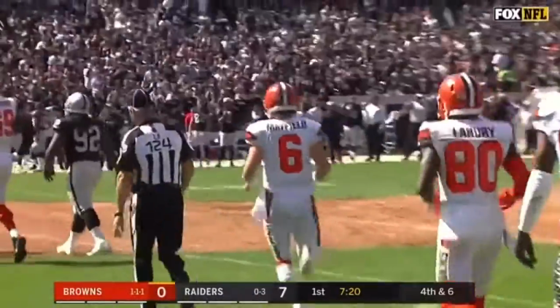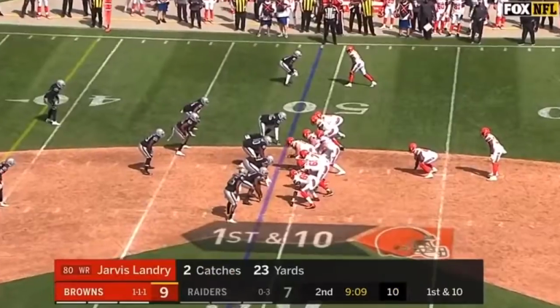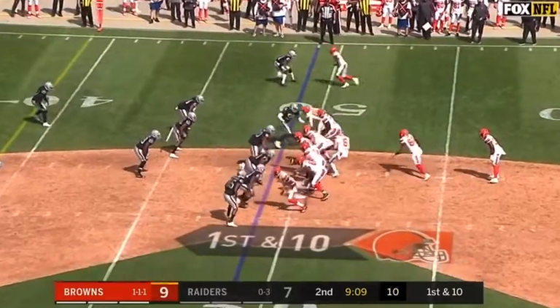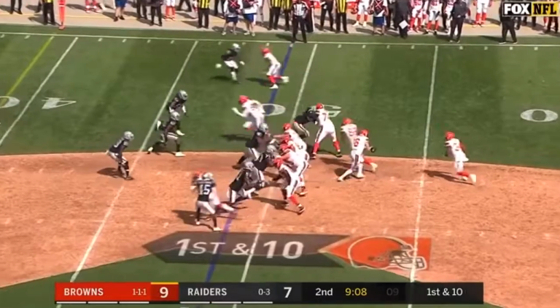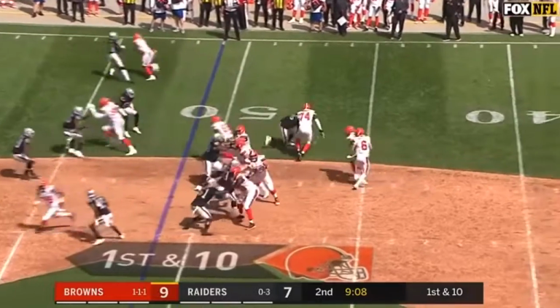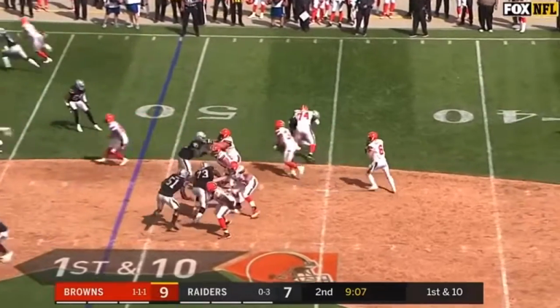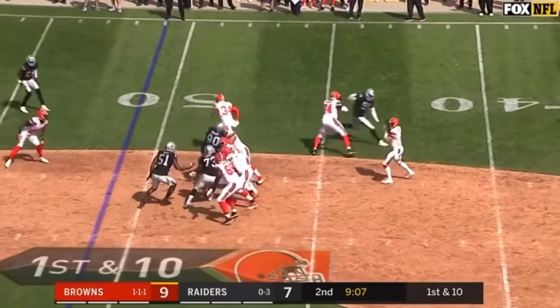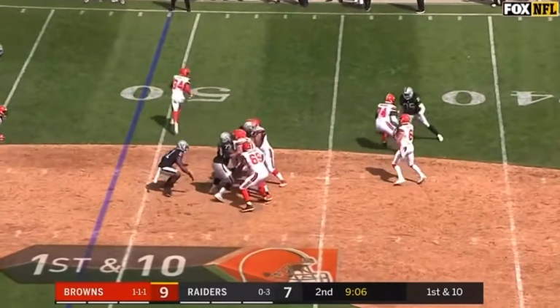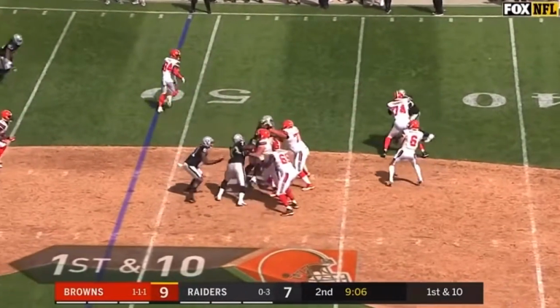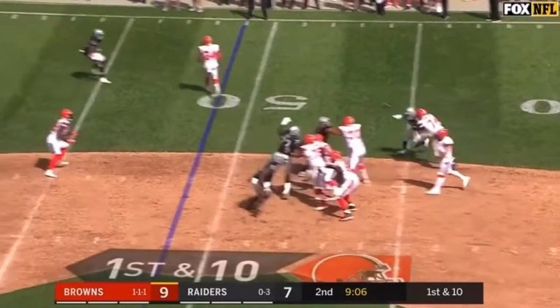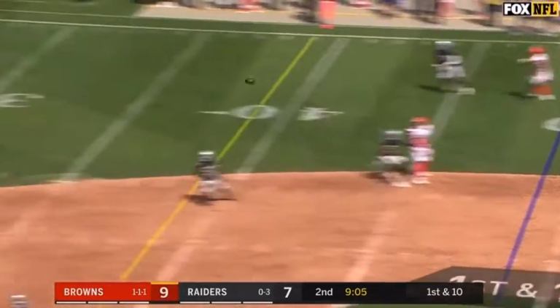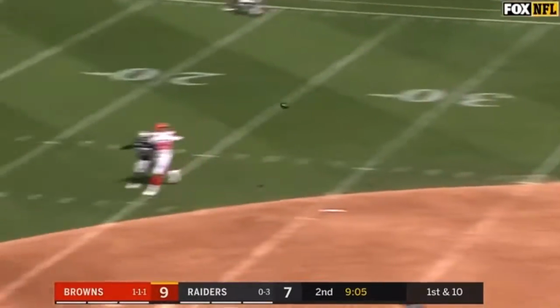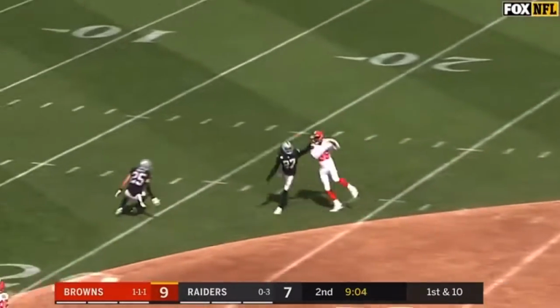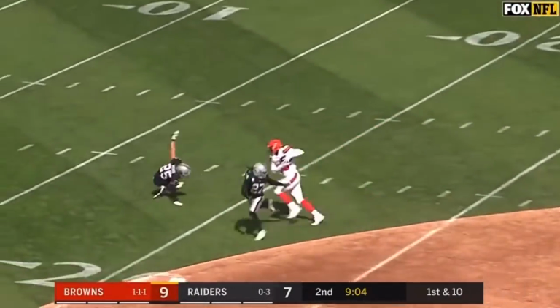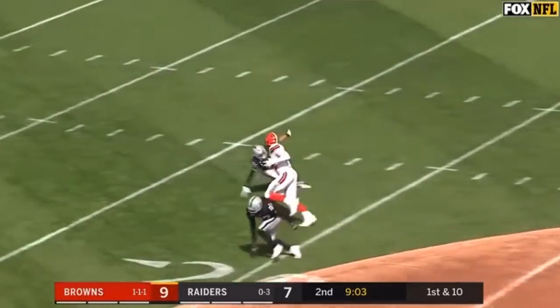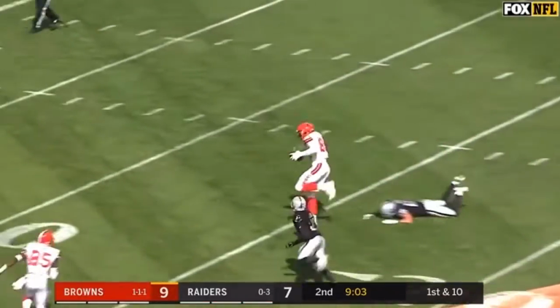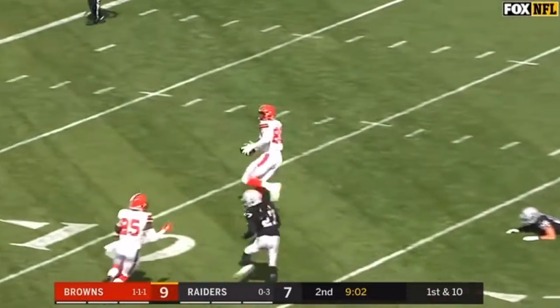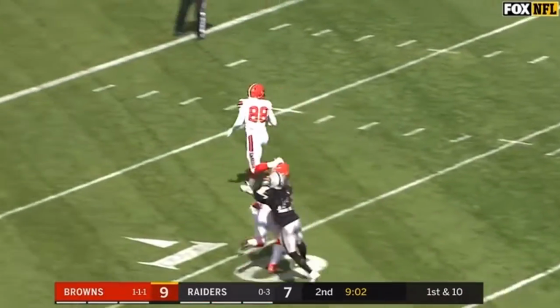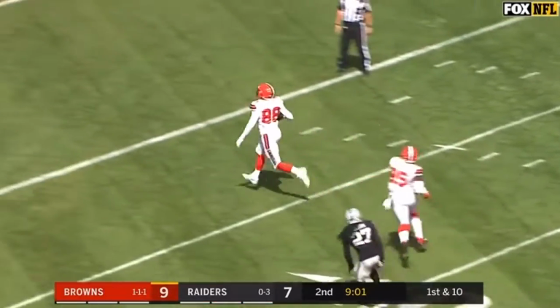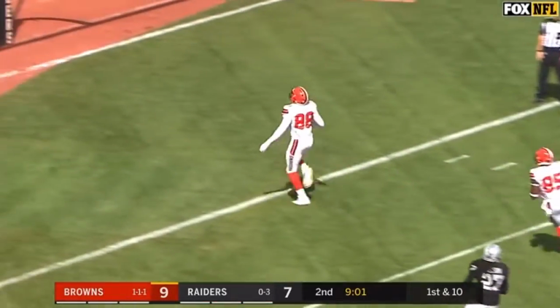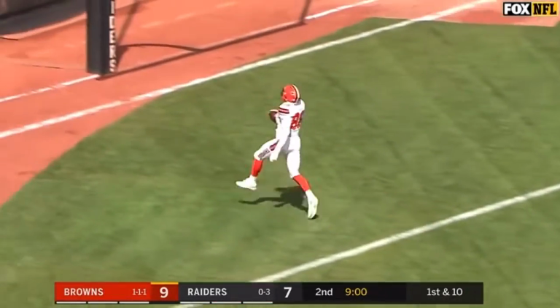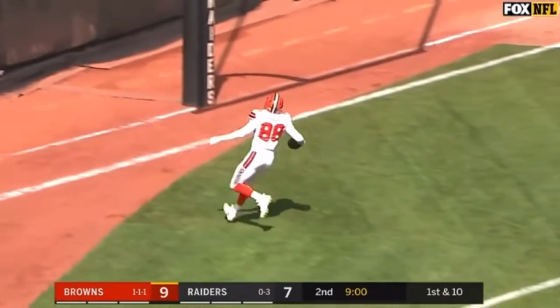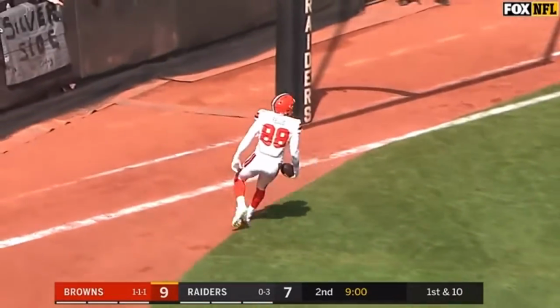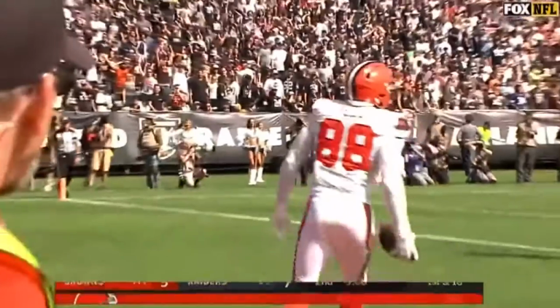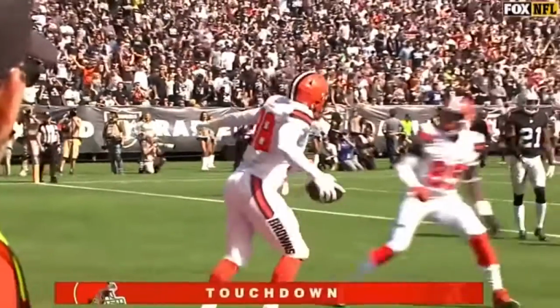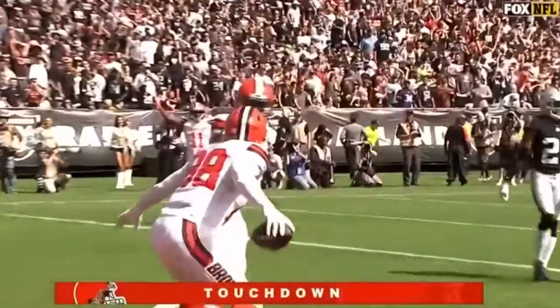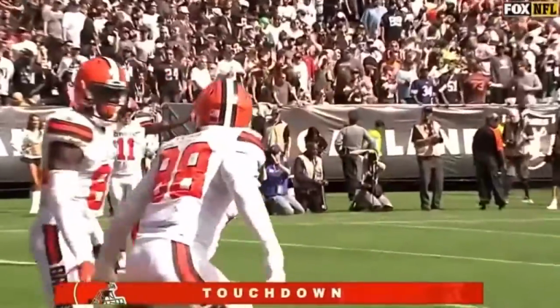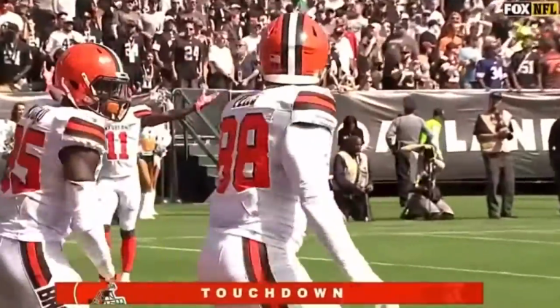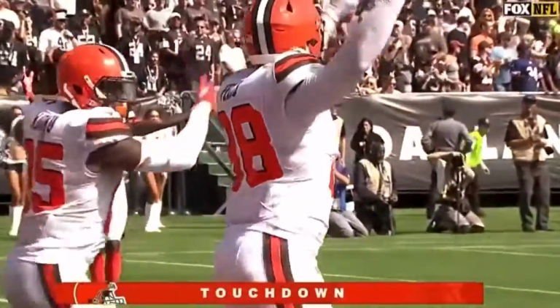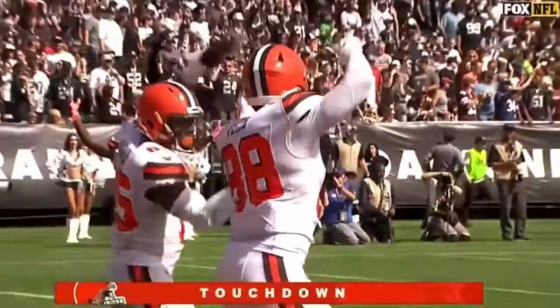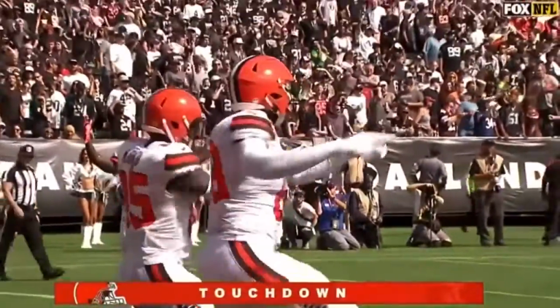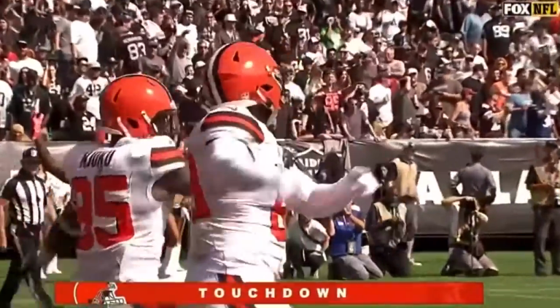Last year with the Dolphins, 112 catches on the season. Mayfield fires over the middle — it's caught, and still going. It's Darren Fels into the end zone for a touchdown, 49 yards.